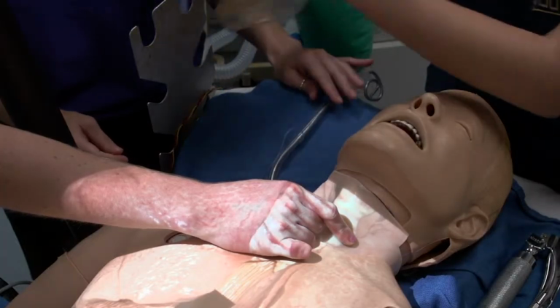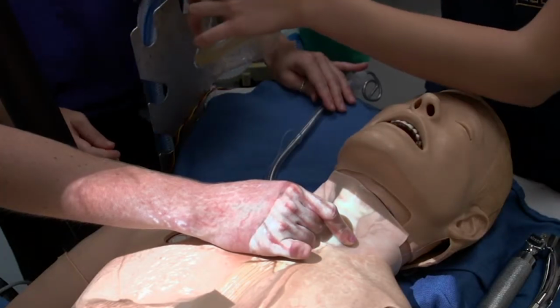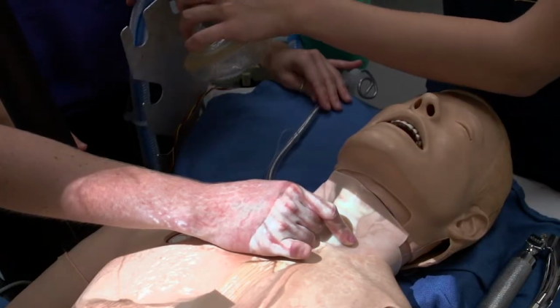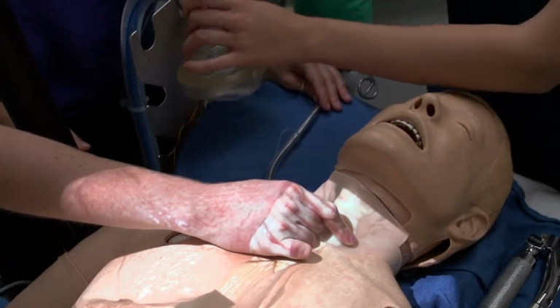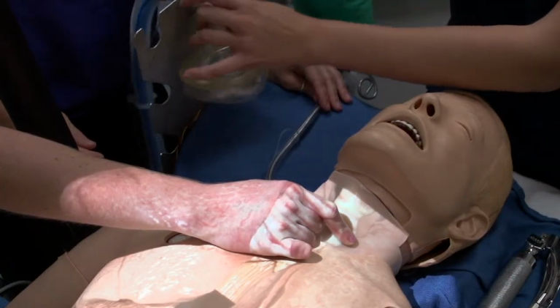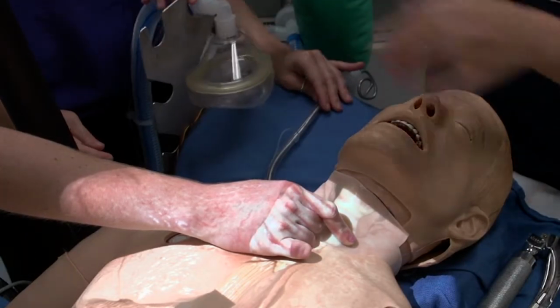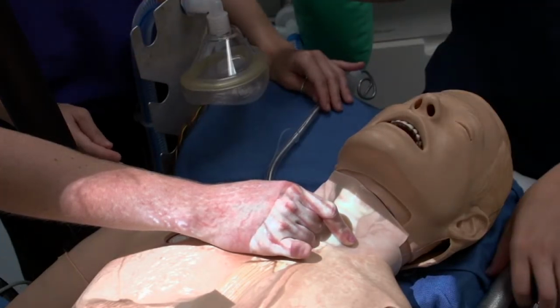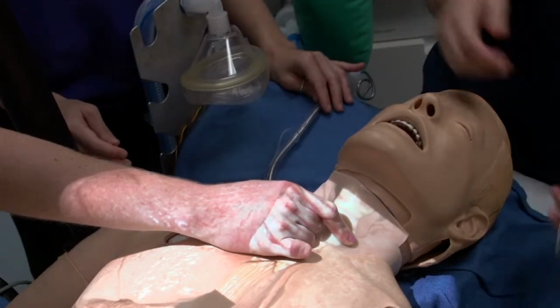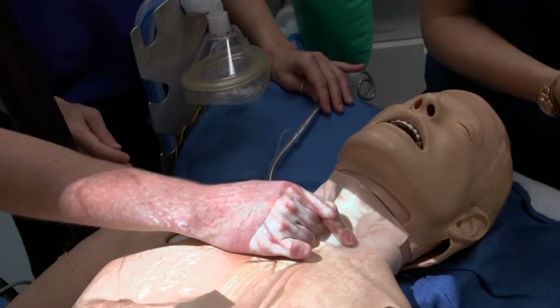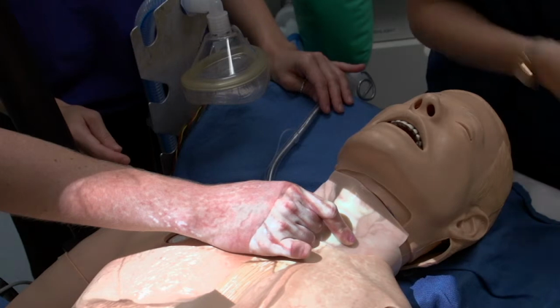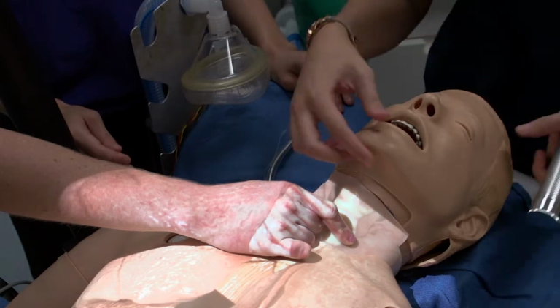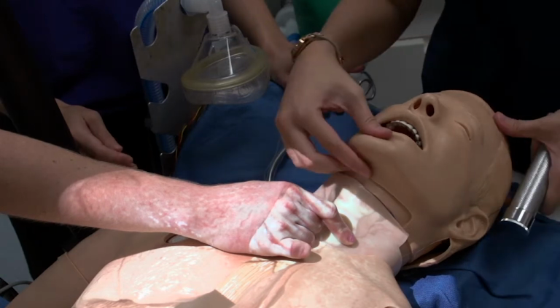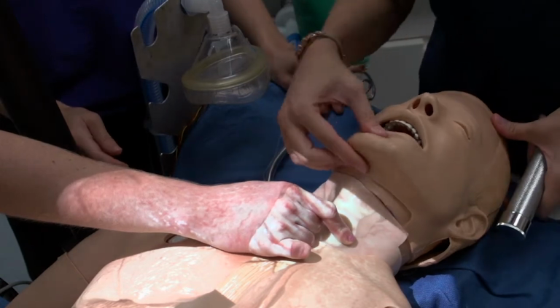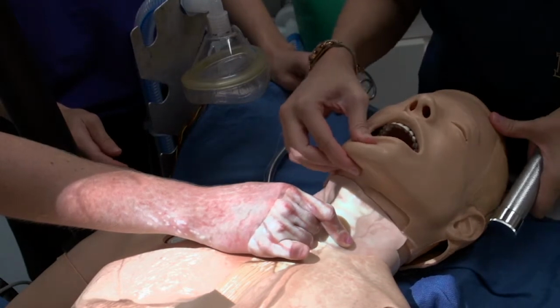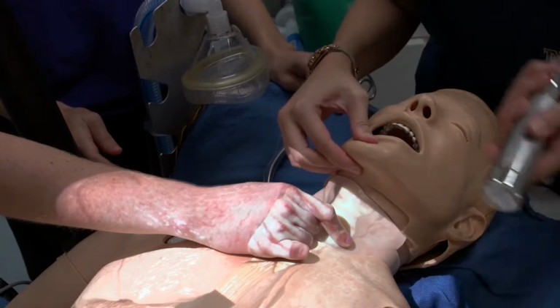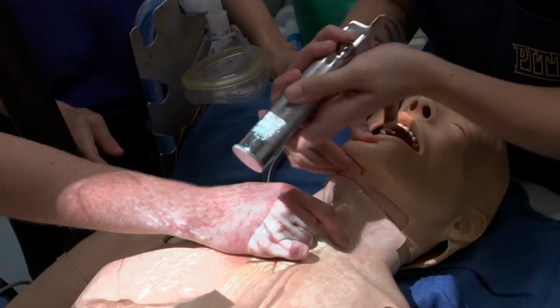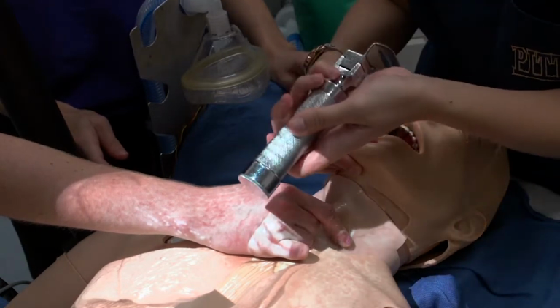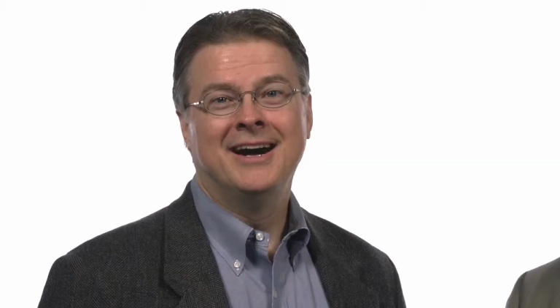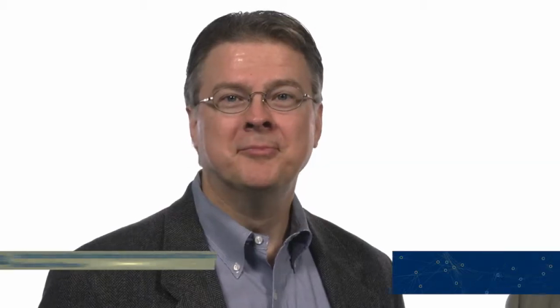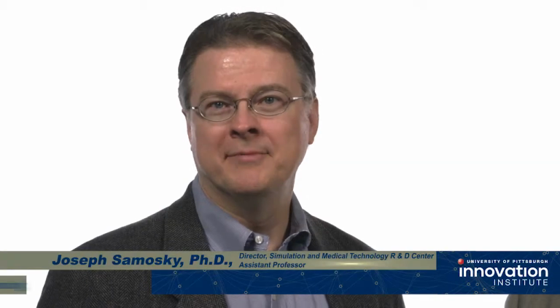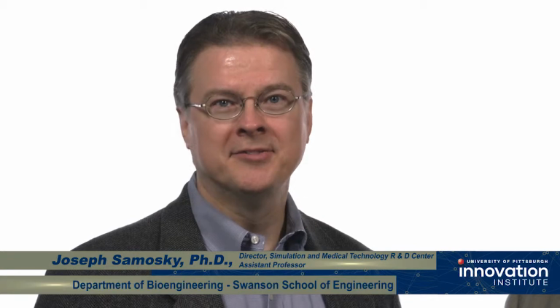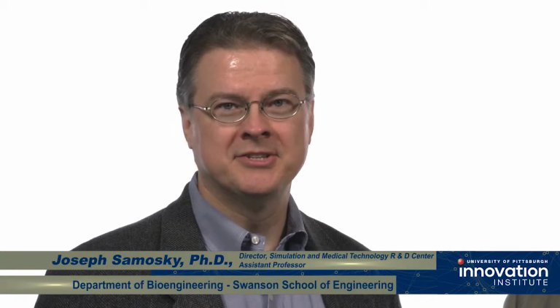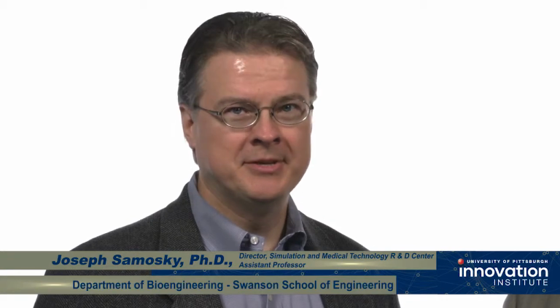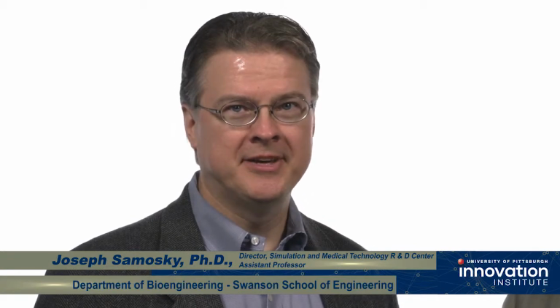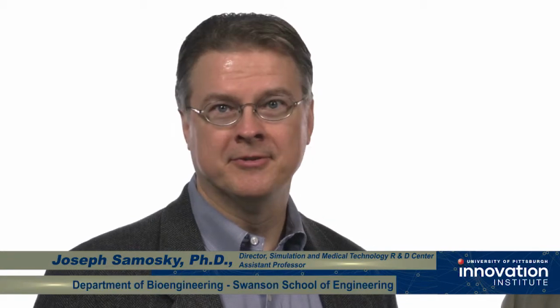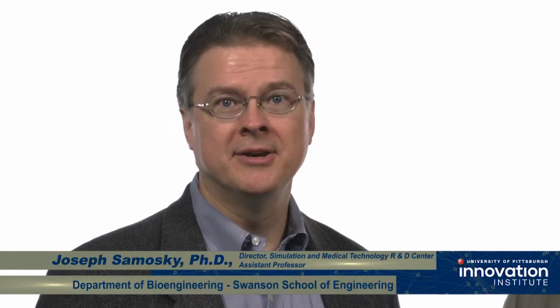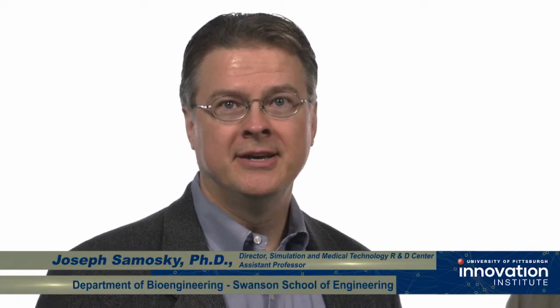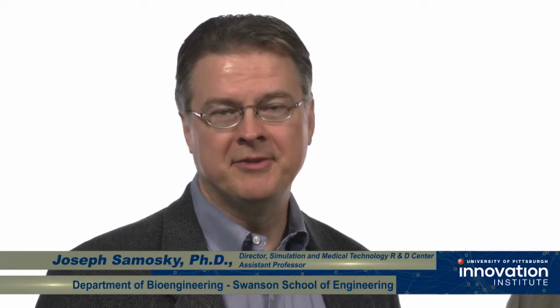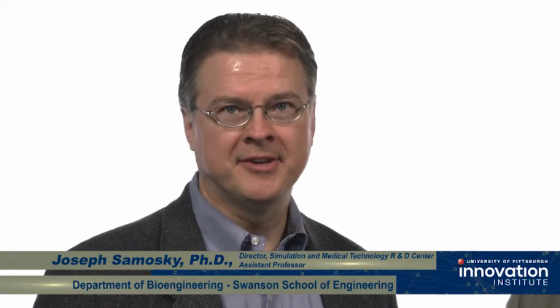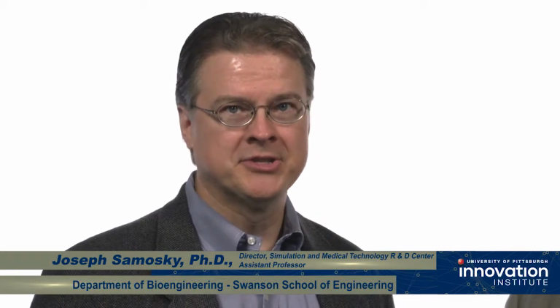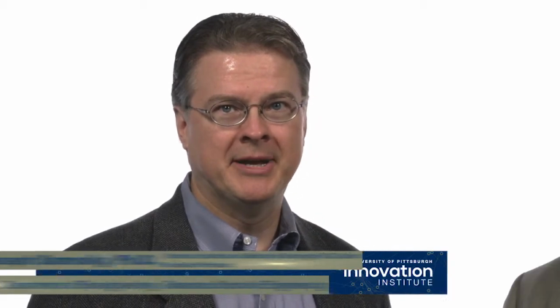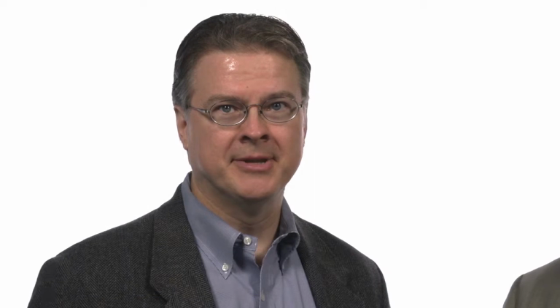Medical simulation is like flight simulation for healthcare. It's been proven to offer effective training and assessment of competence before you touch an actual patient. I'm Joe Somosky, and I've been working in simulation technology and patient safety for over 20 years and have had previous success commercializing a medical simulator.